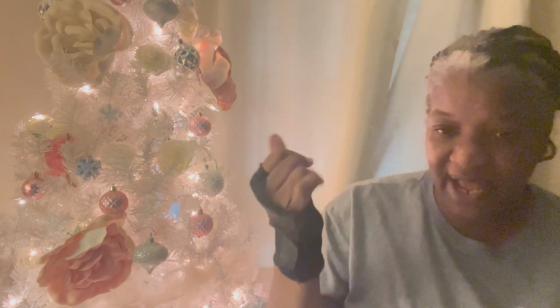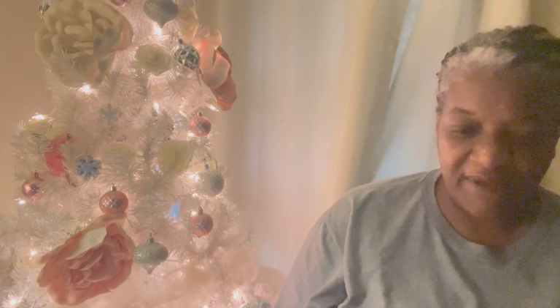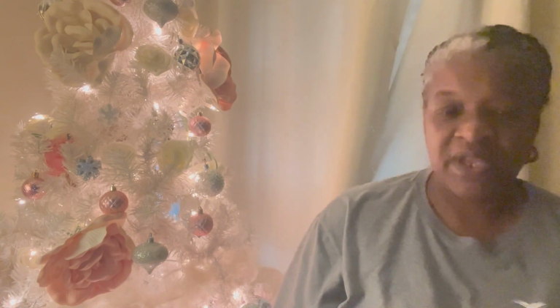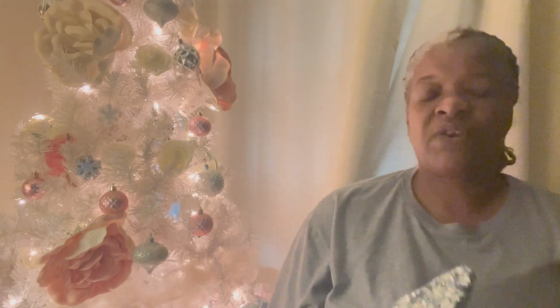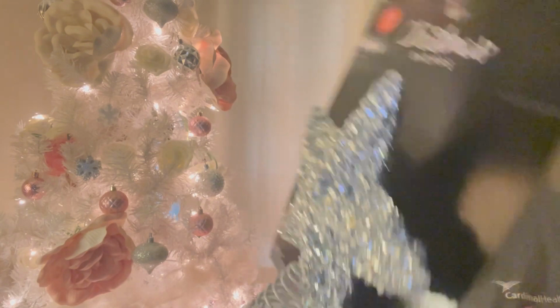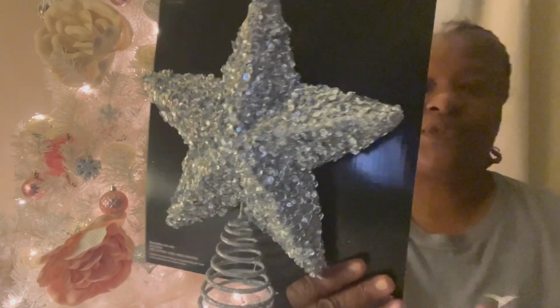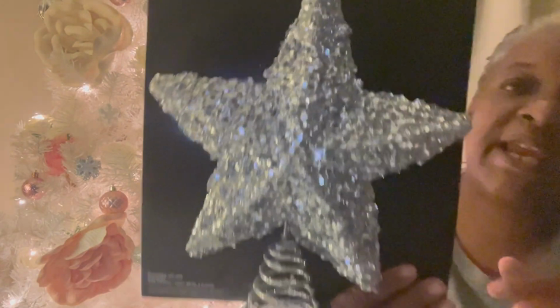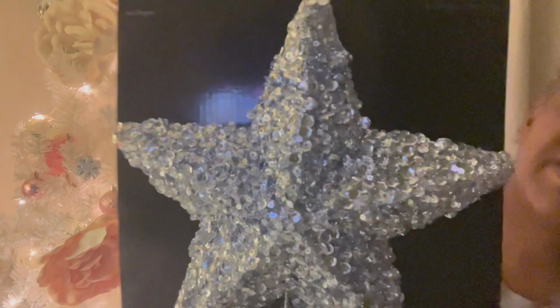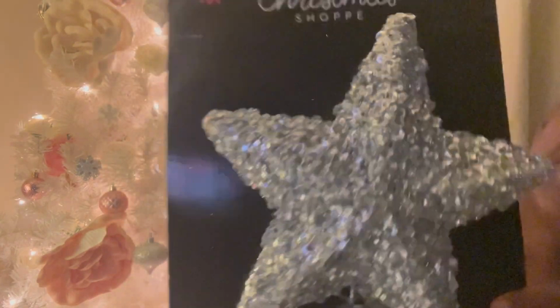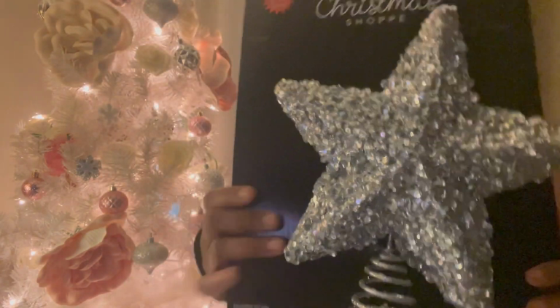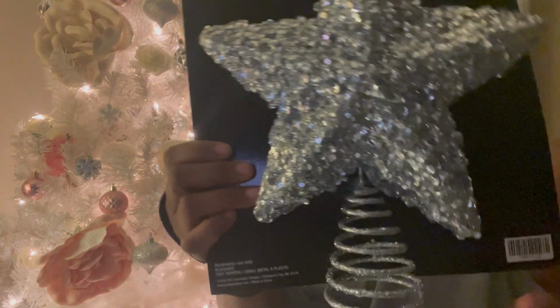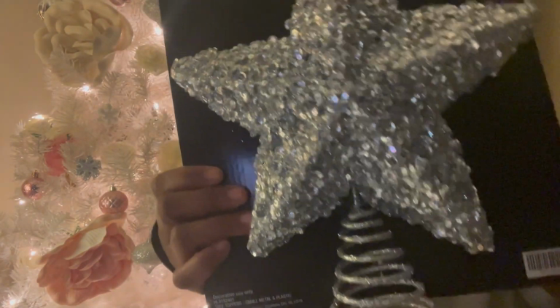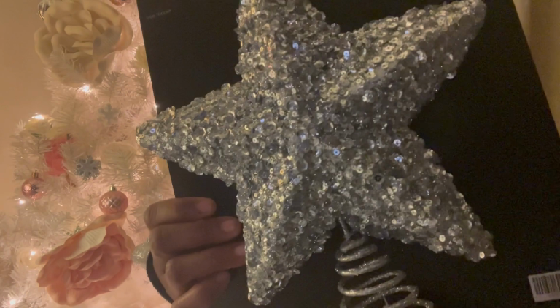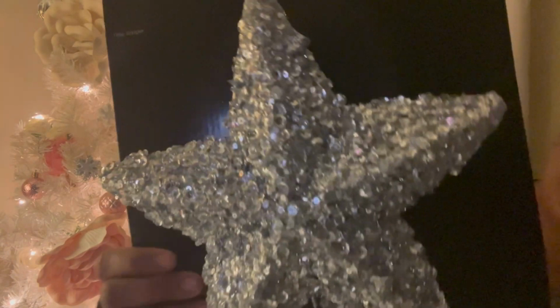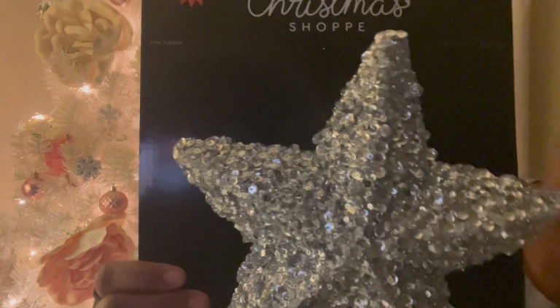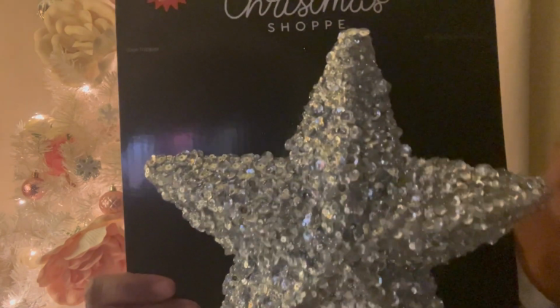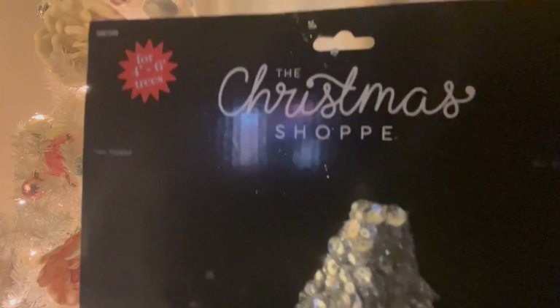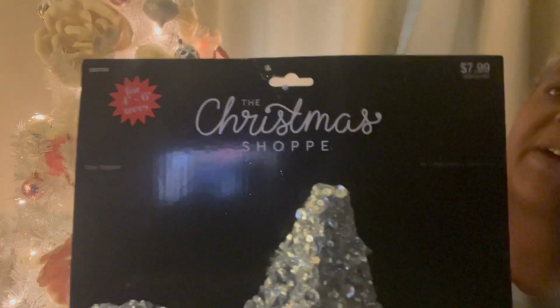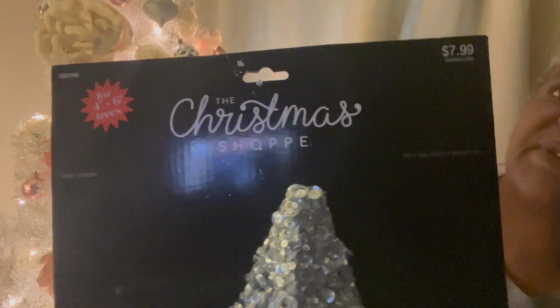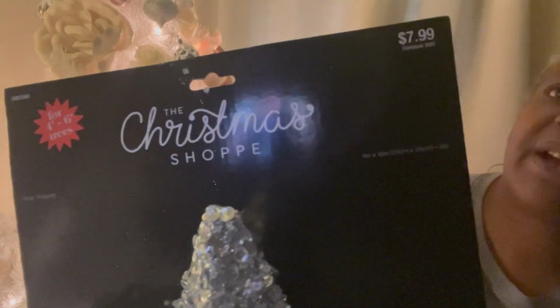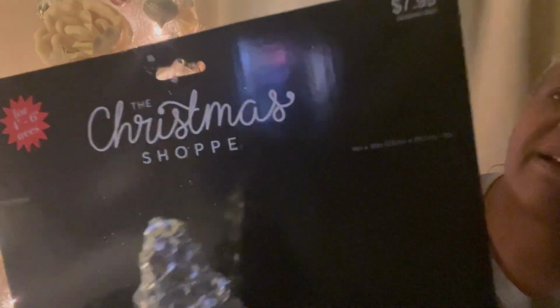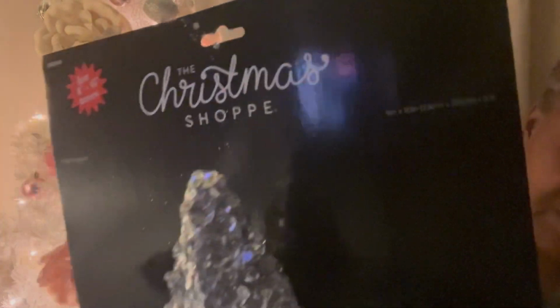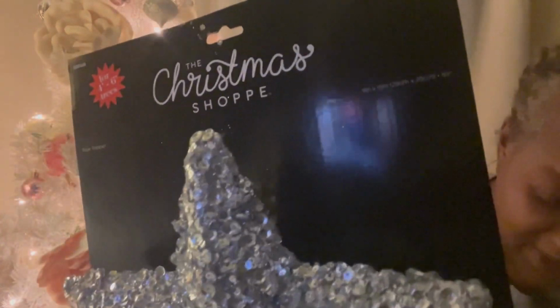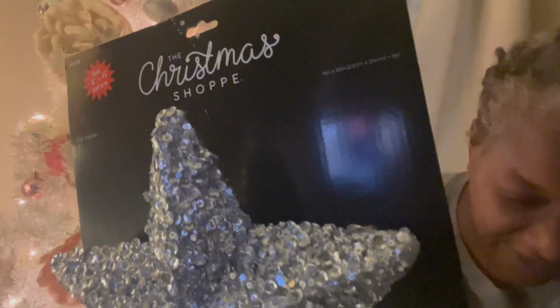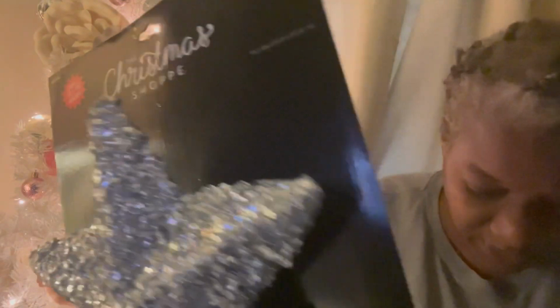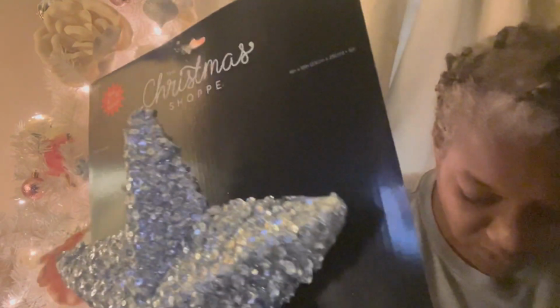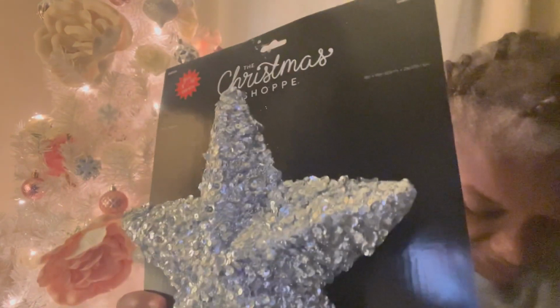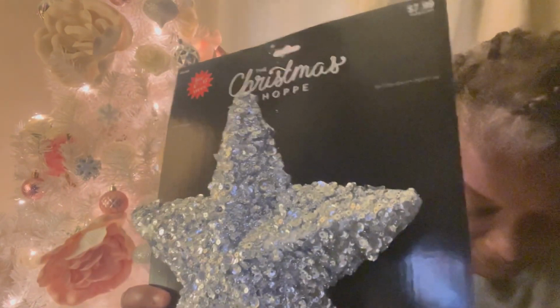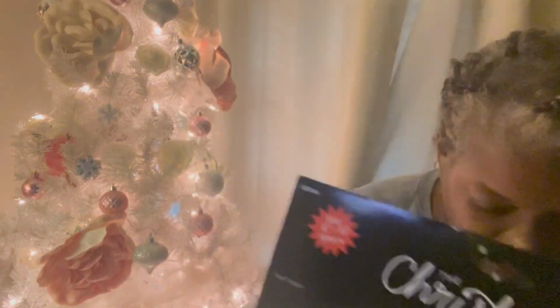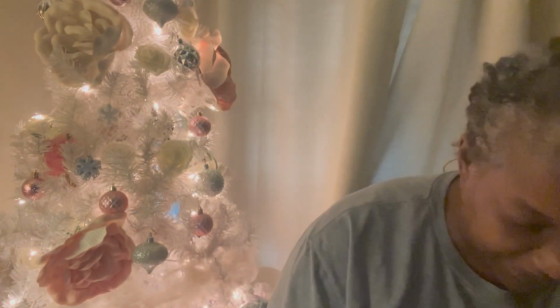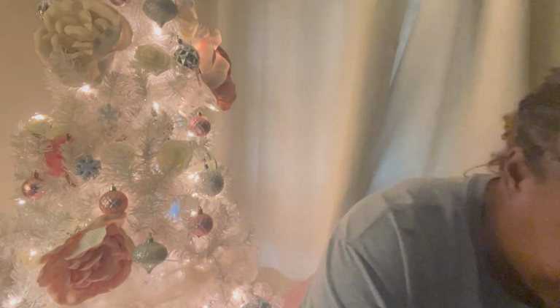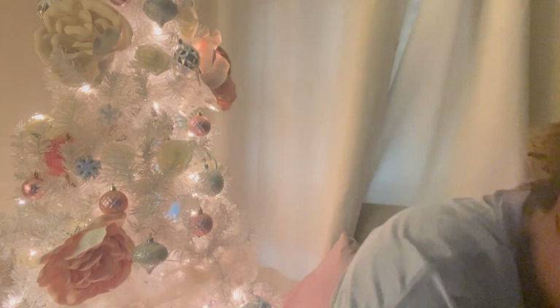I got the silver glam star topper. Regular price $7.99 — 50% off makes it four dollars for this. Unheard of! Very nice.